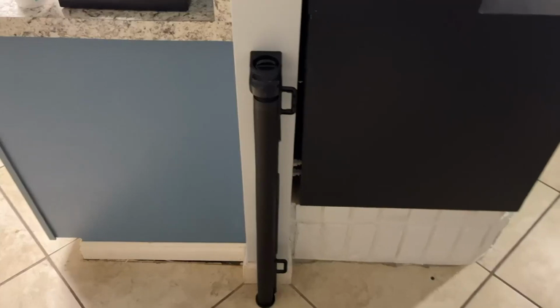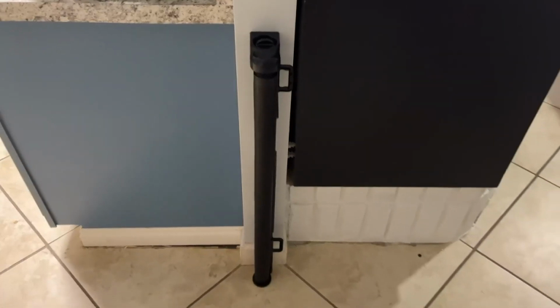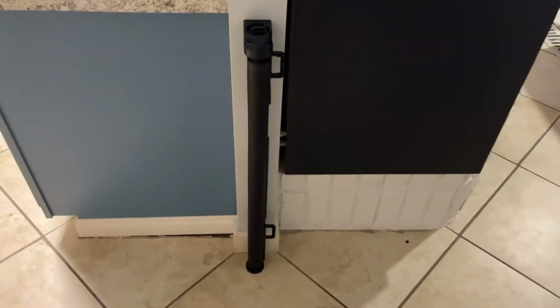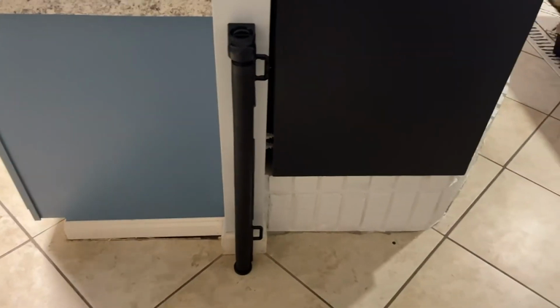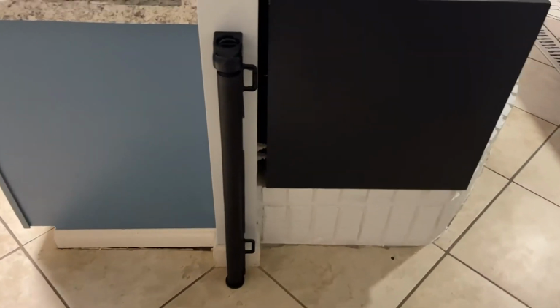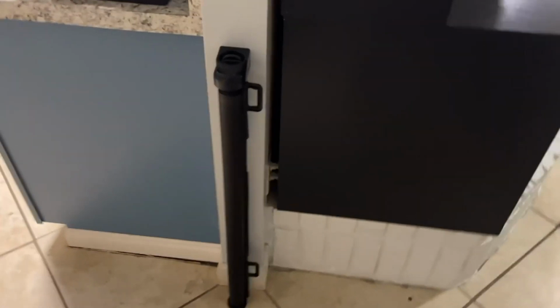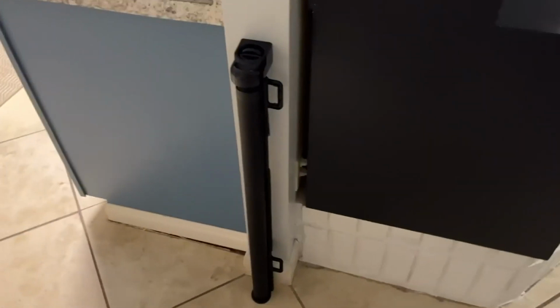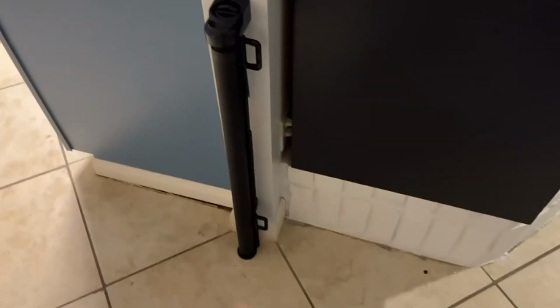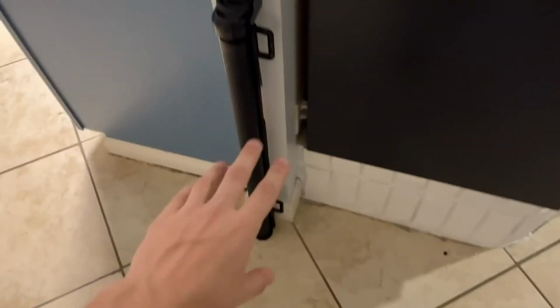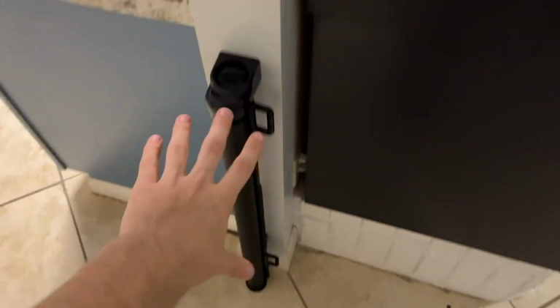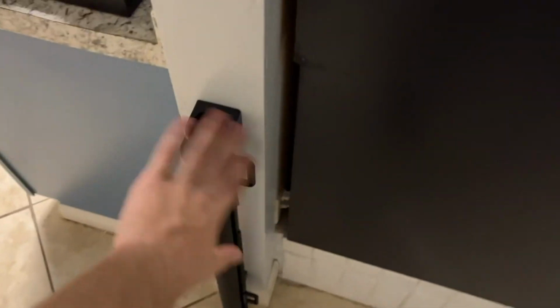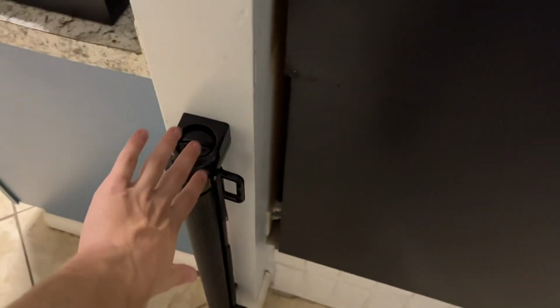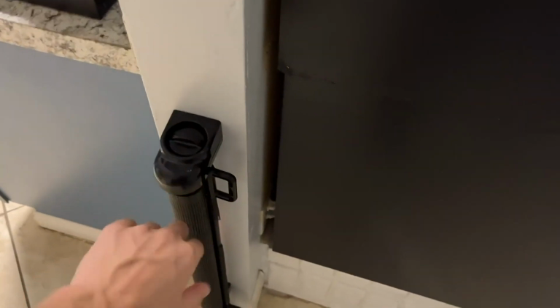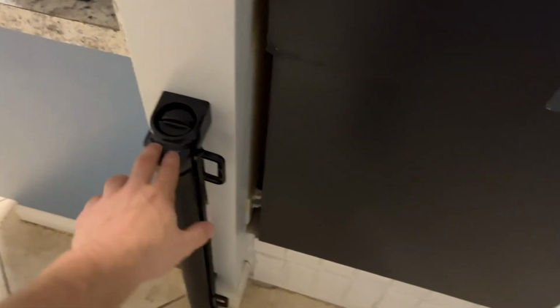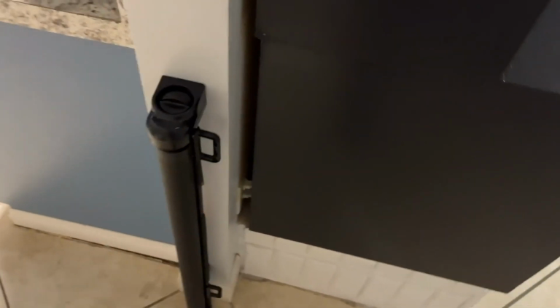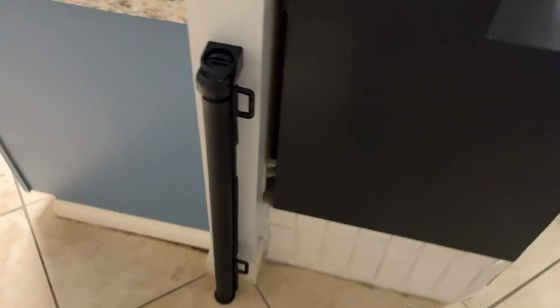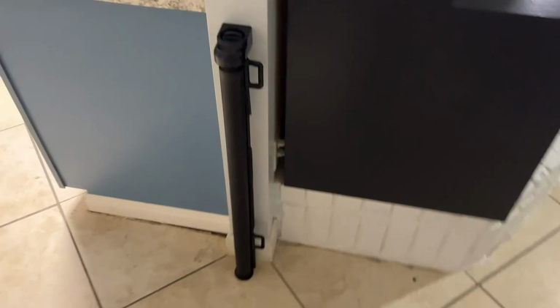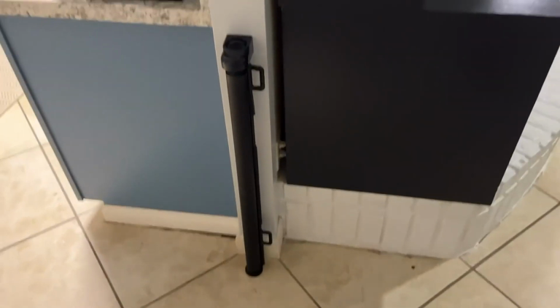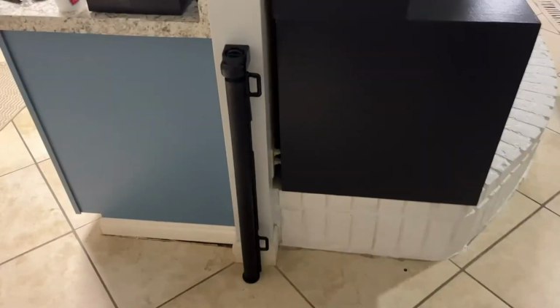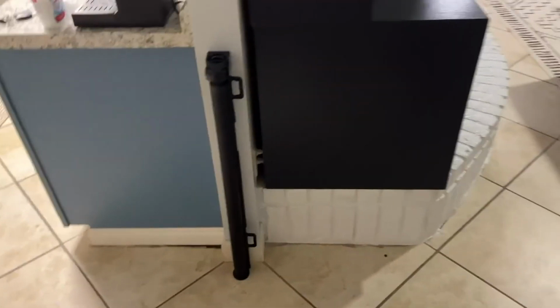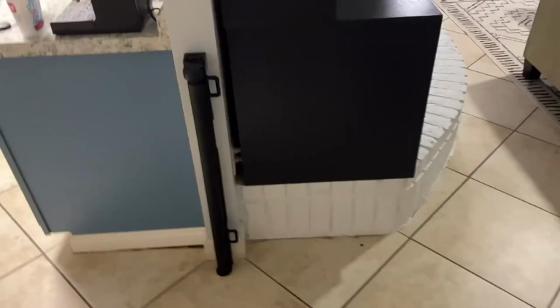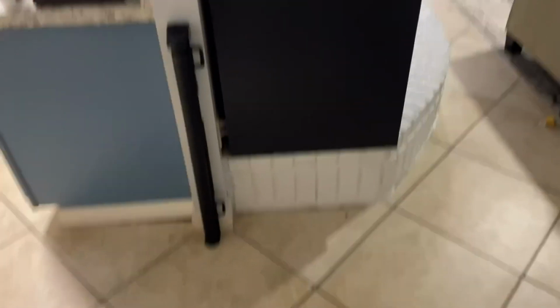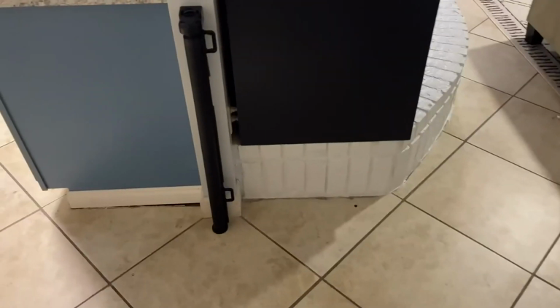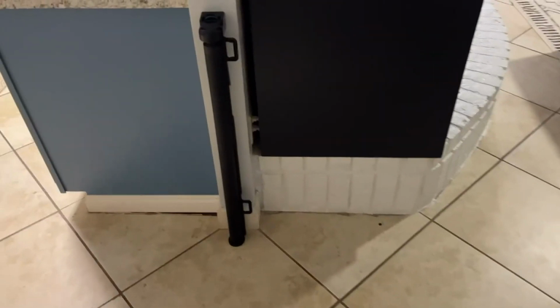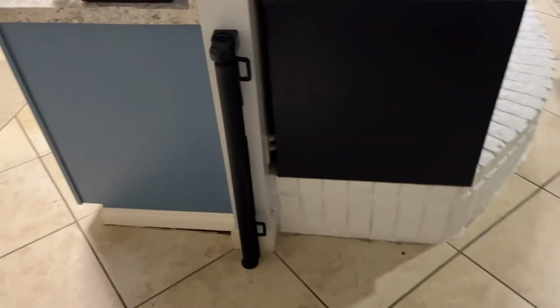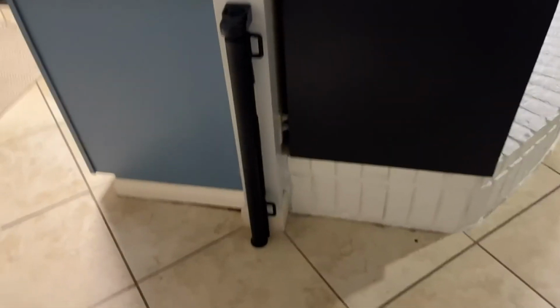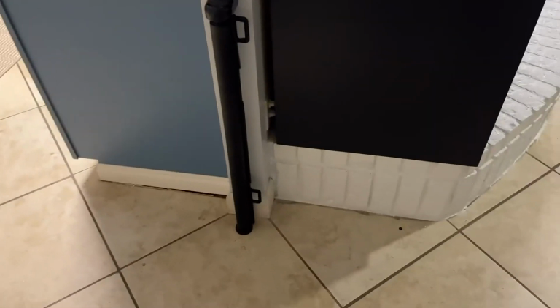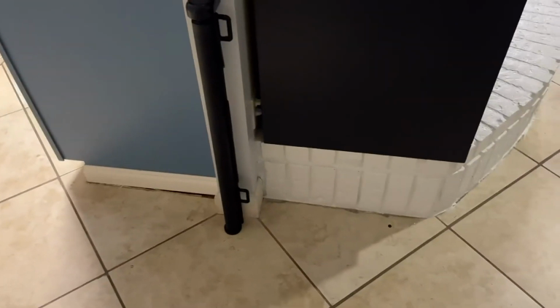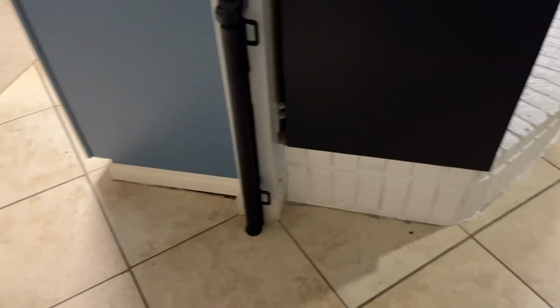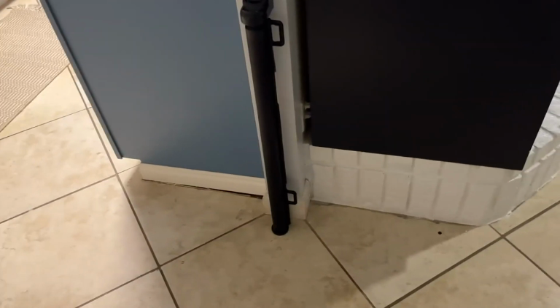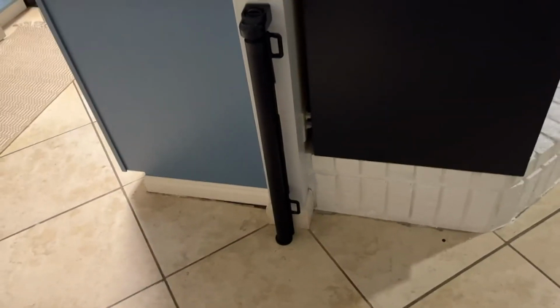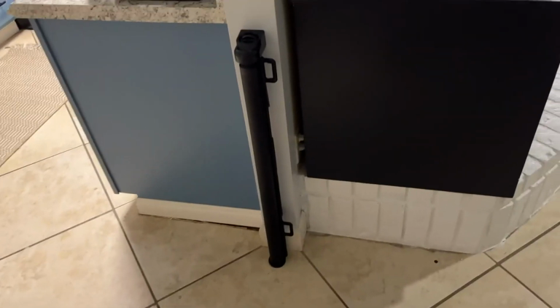Hey everybody, so I just got this baby gate and as you can see it's pretty much picked up on the wall. You can hardly even tell it's there and I really just wanted to do a quick review video on how it works and just tell you a little bit about it.